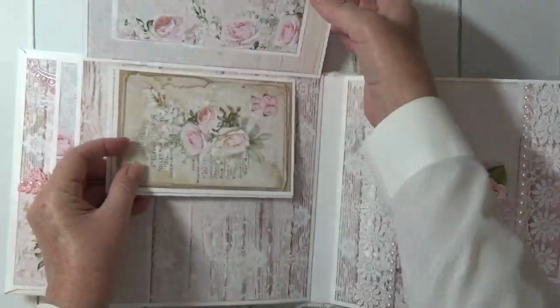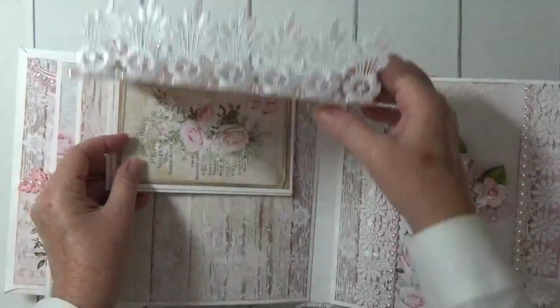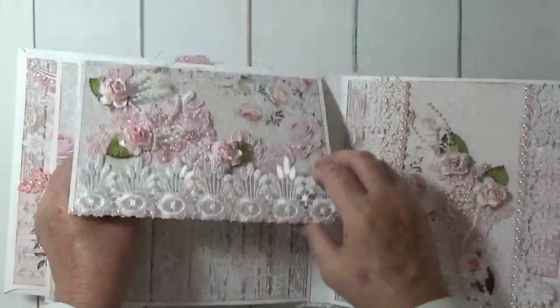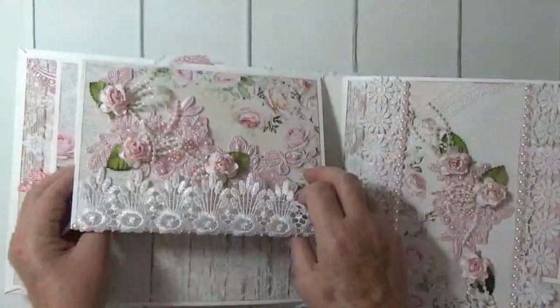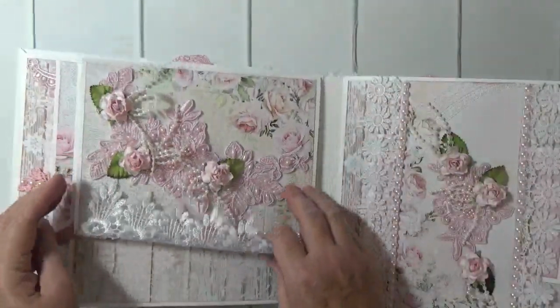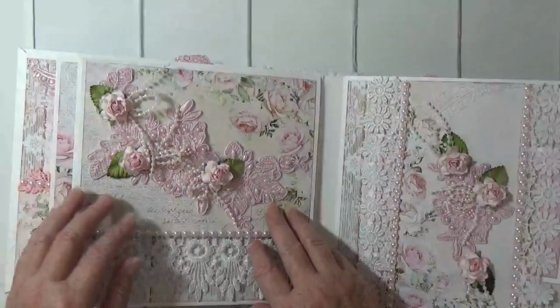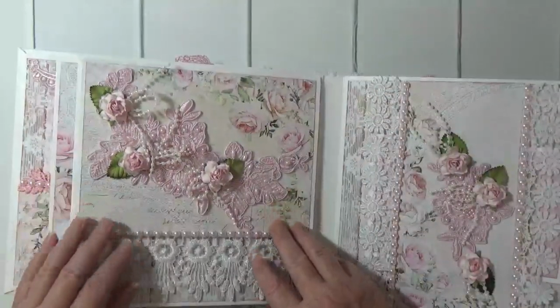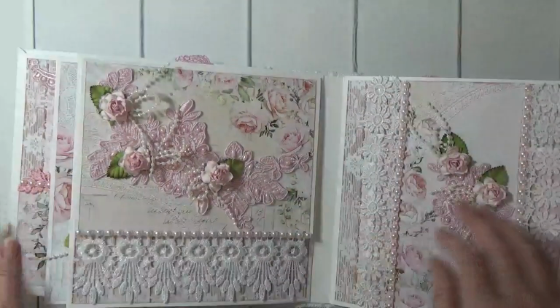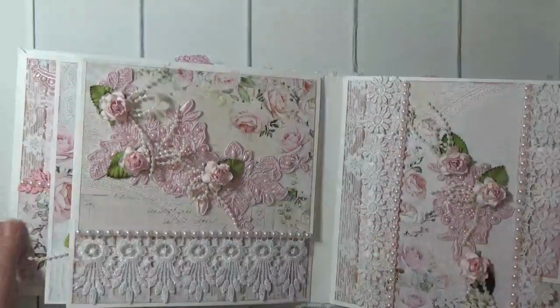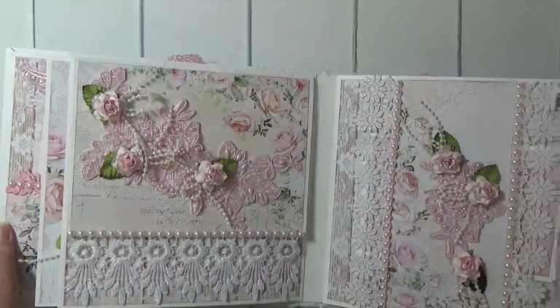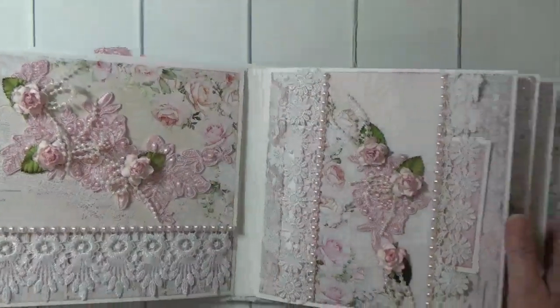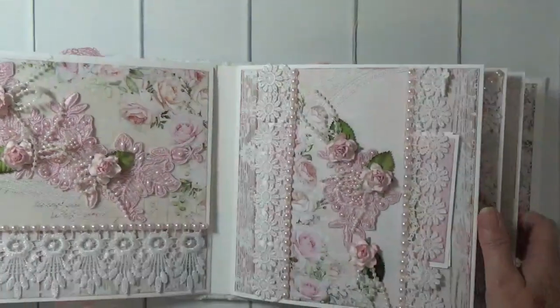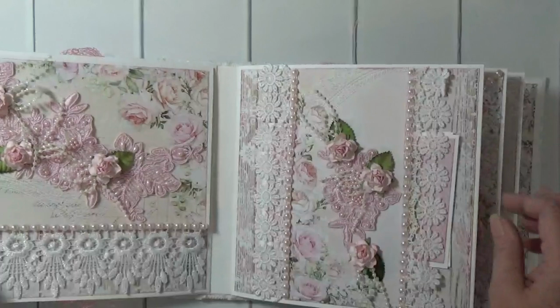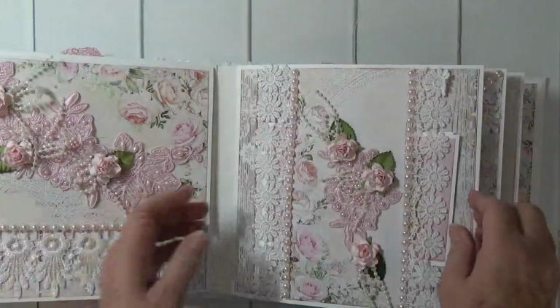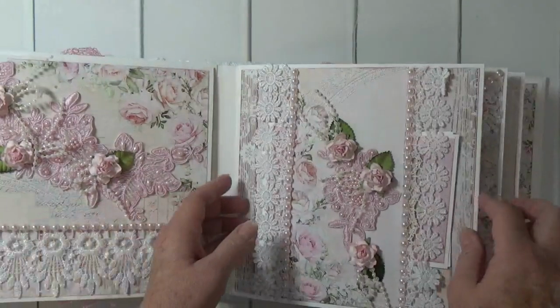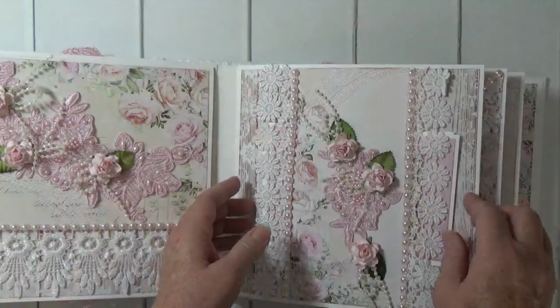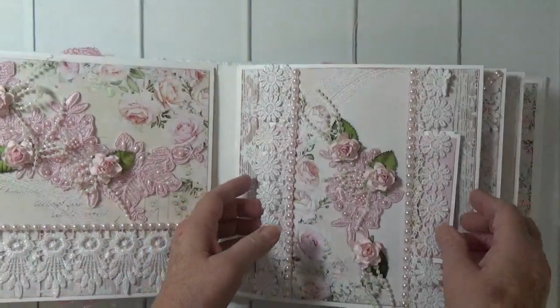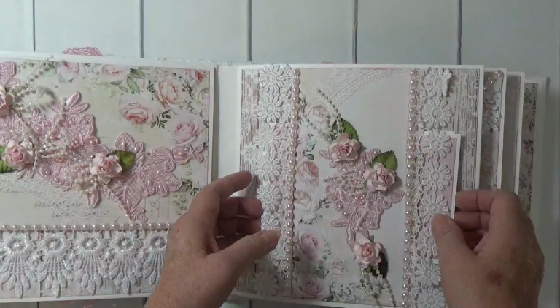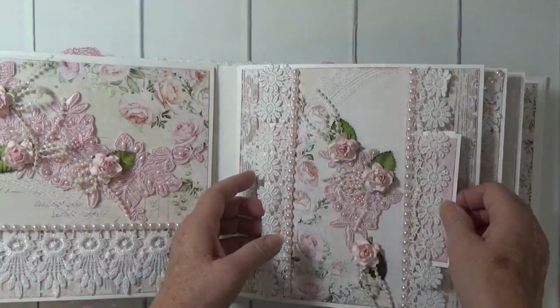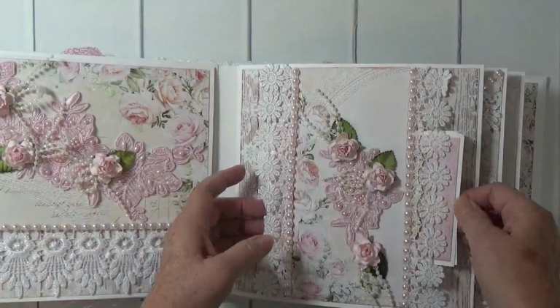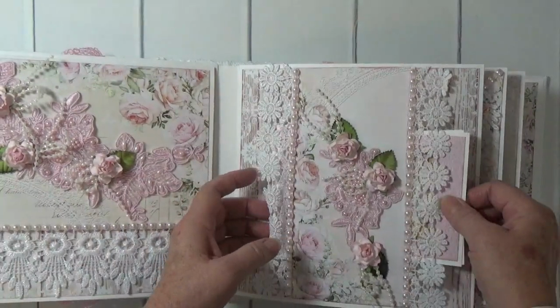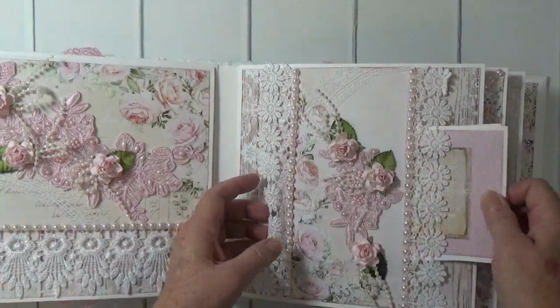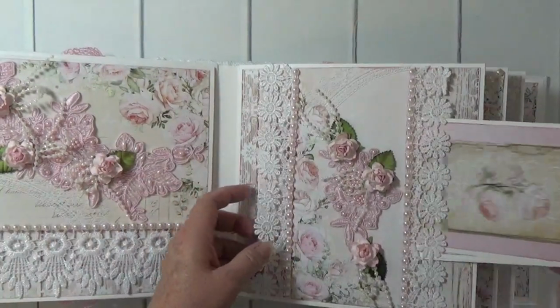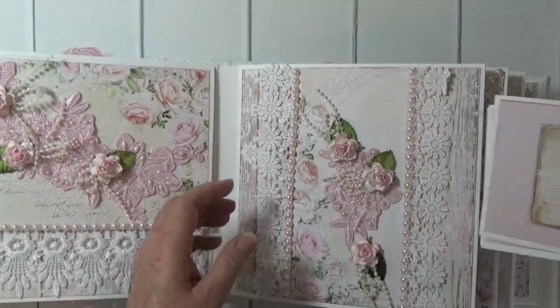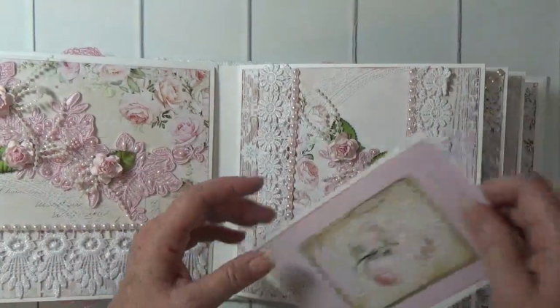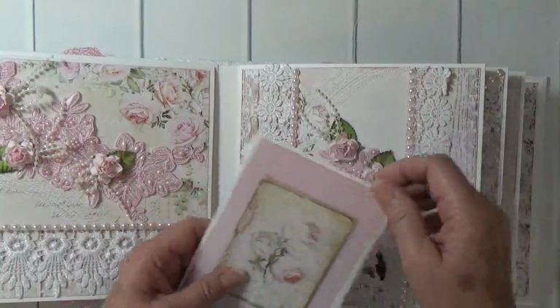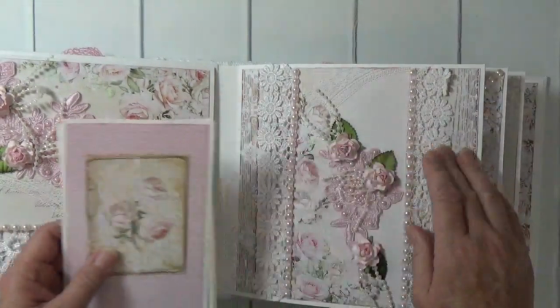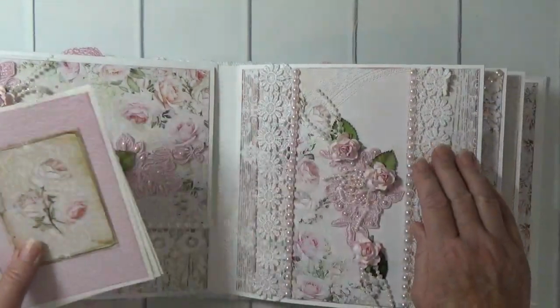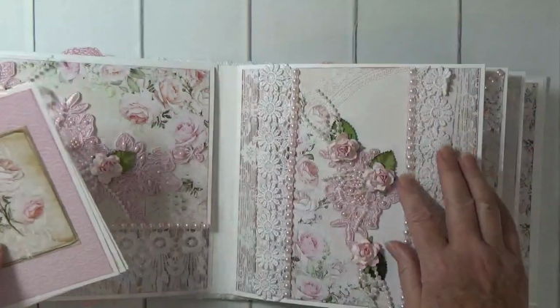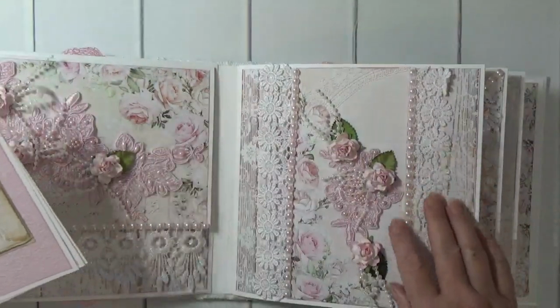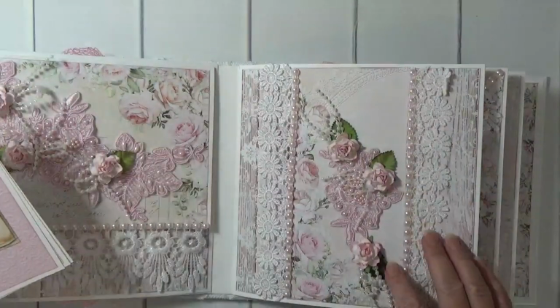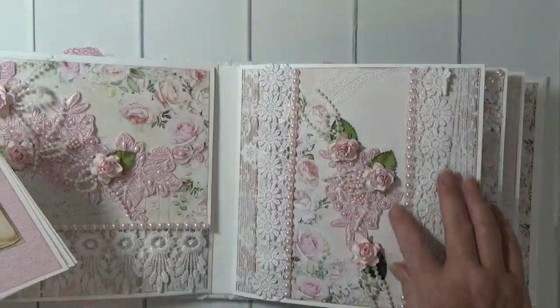This album could be used for a wedding, friendship, anniversary — there are so many different uses for this album.